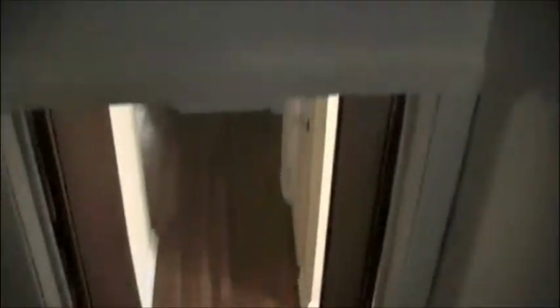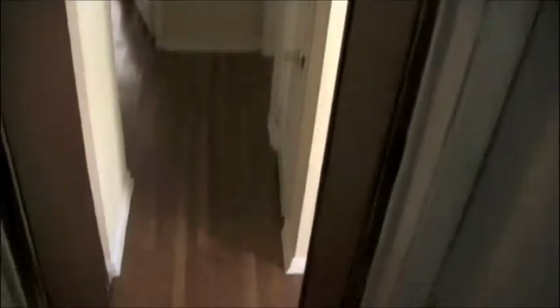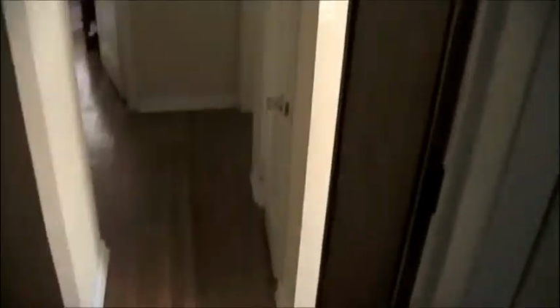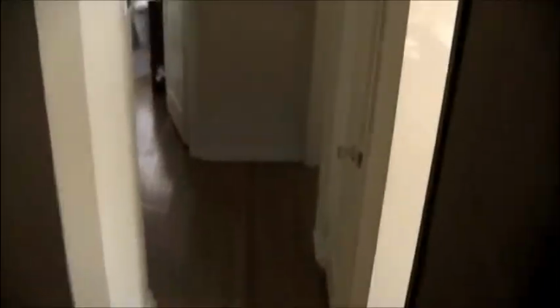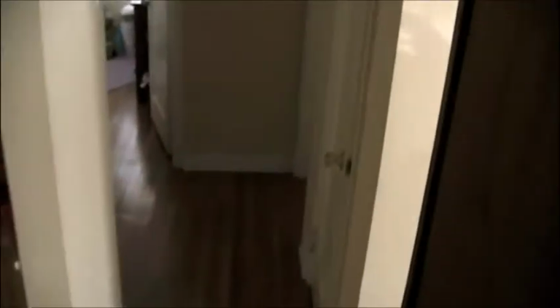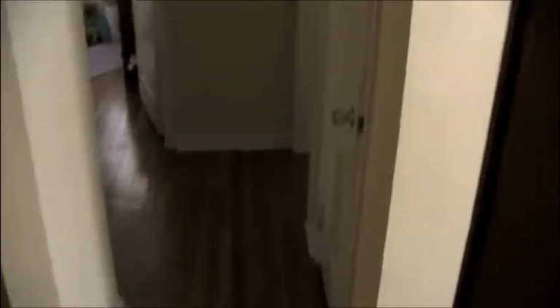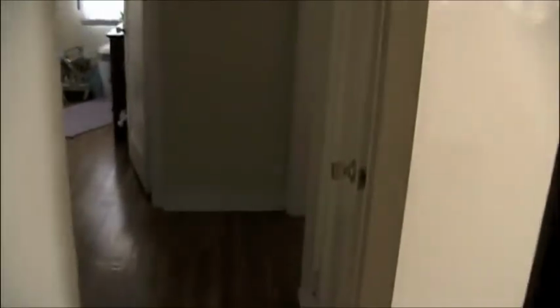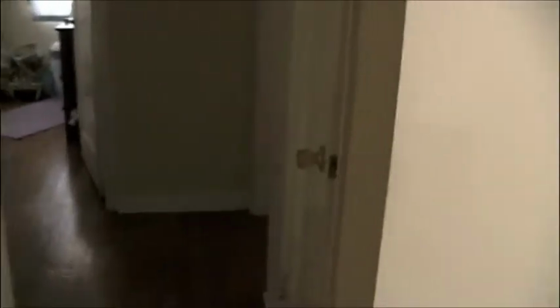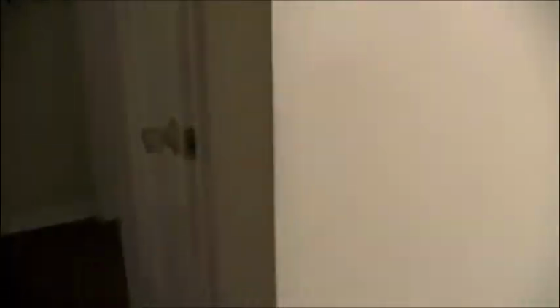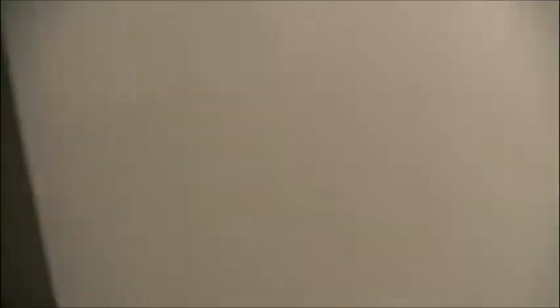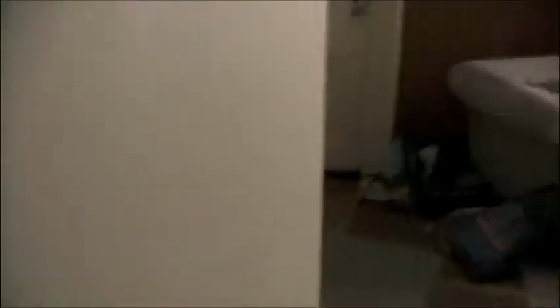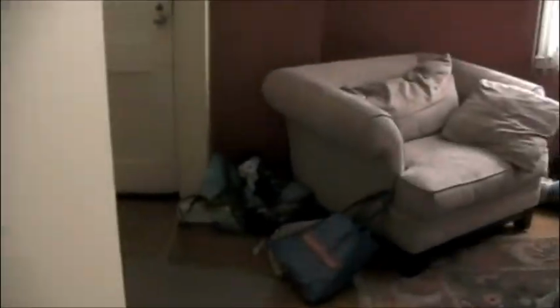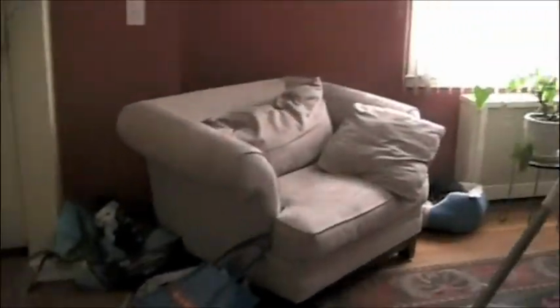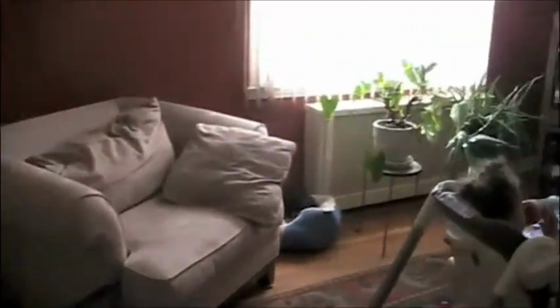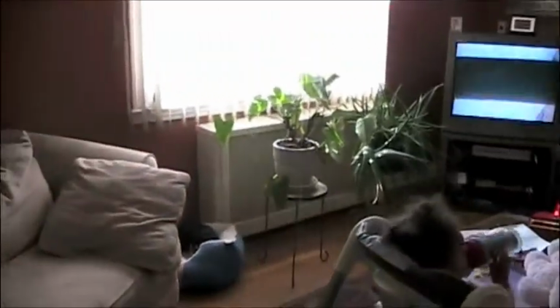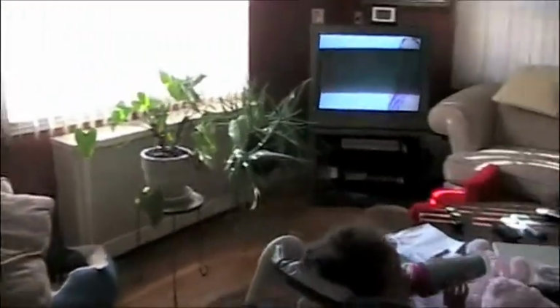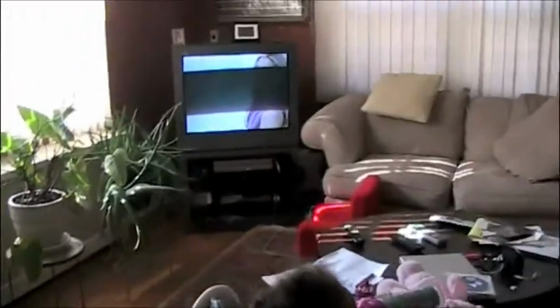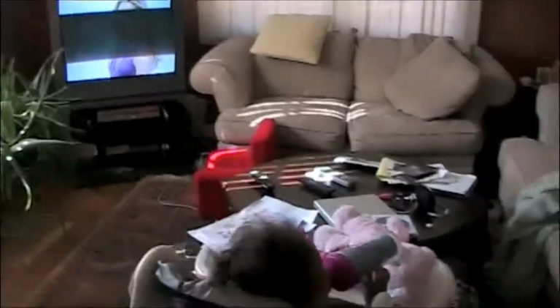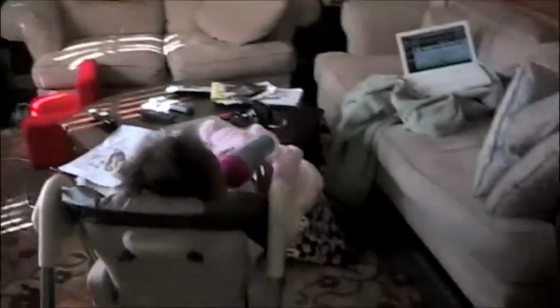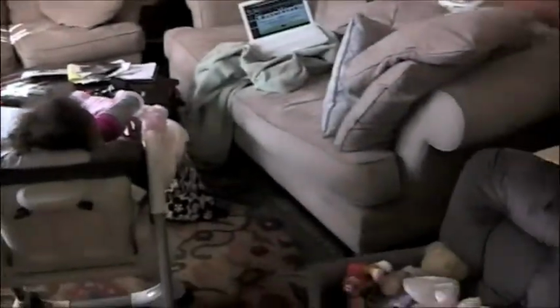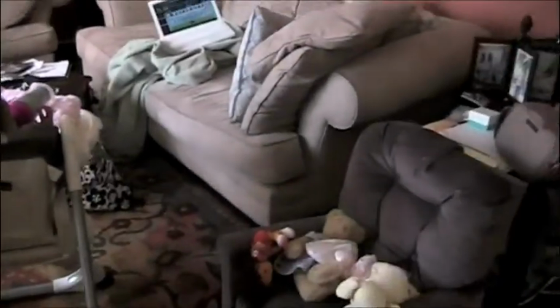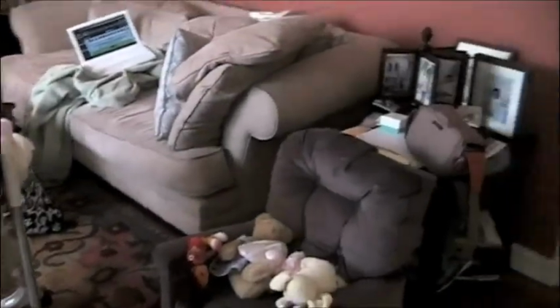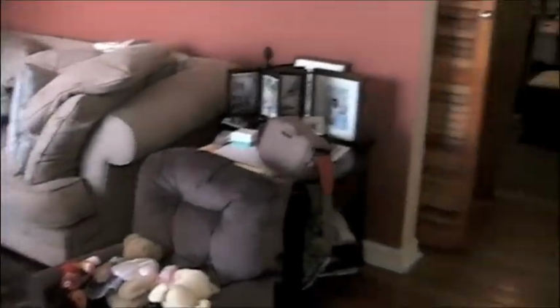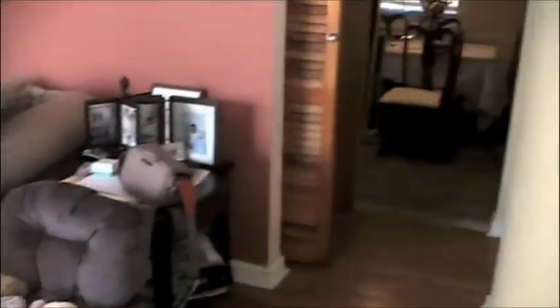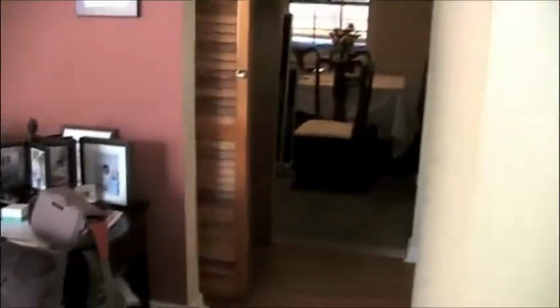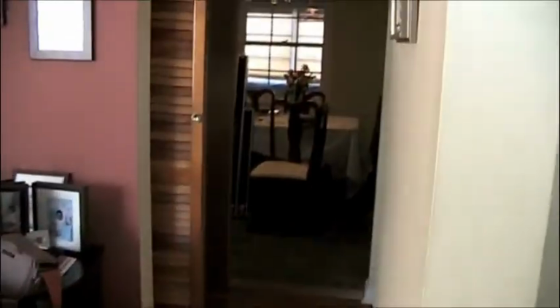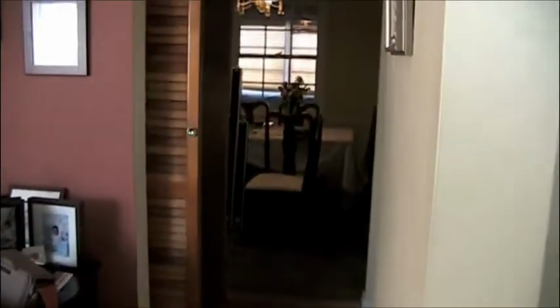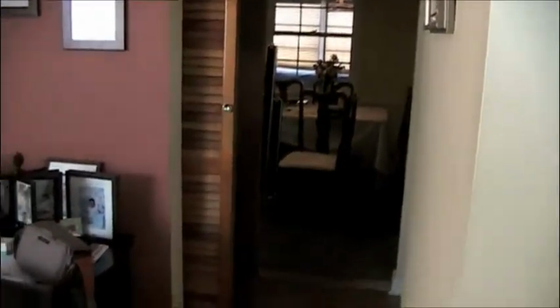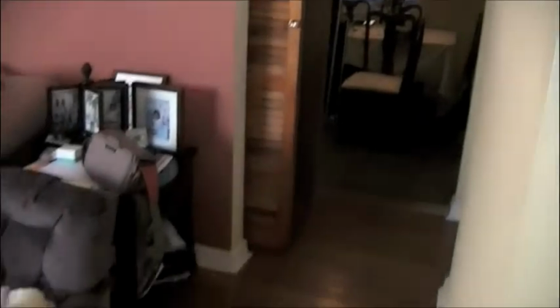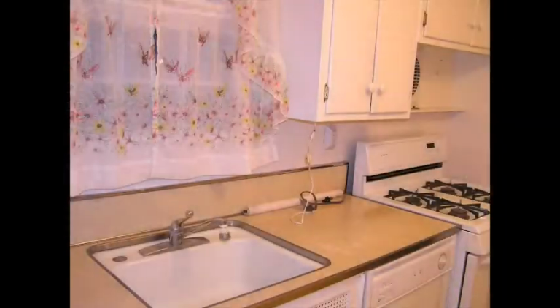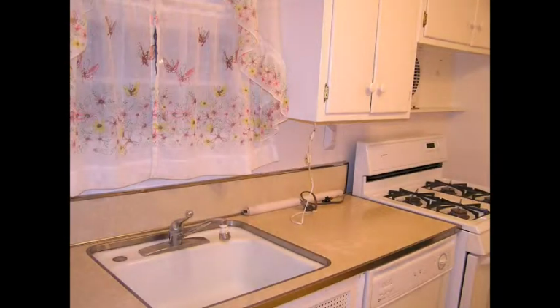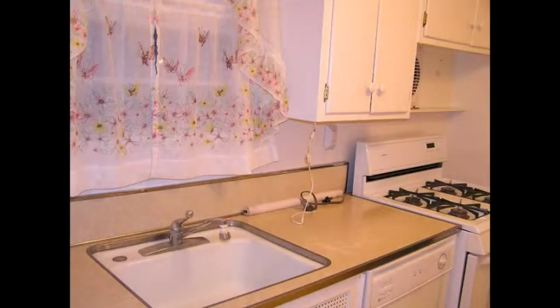Then we go back downstairs to our main living area, which is the only place that we actually sit, eat, relax, and enjoy. It's a mess and embarrassing, but this is why we need HGTV. We are desperate.